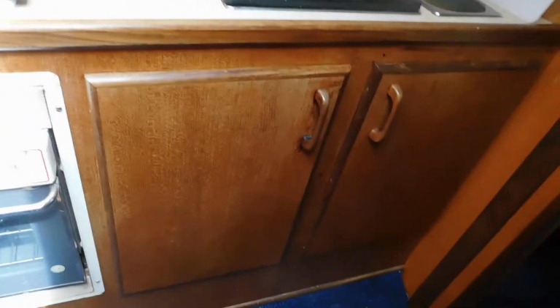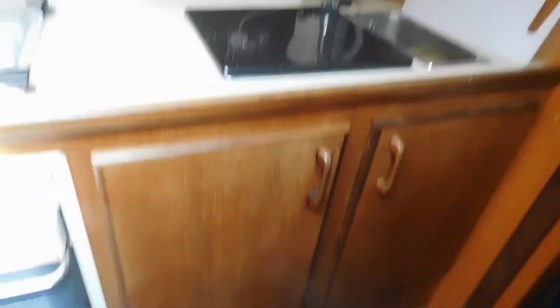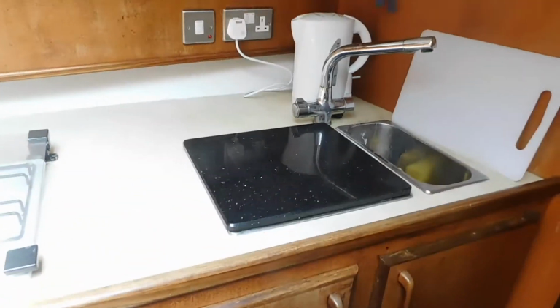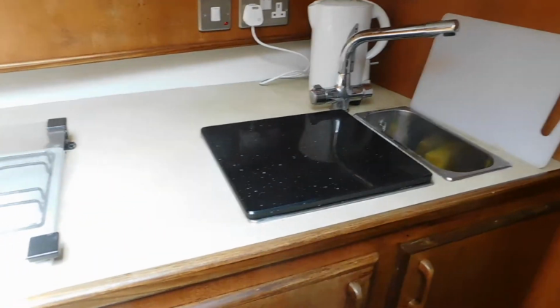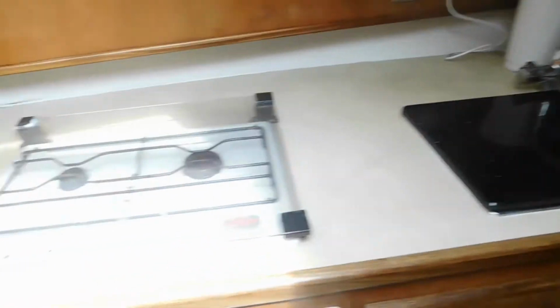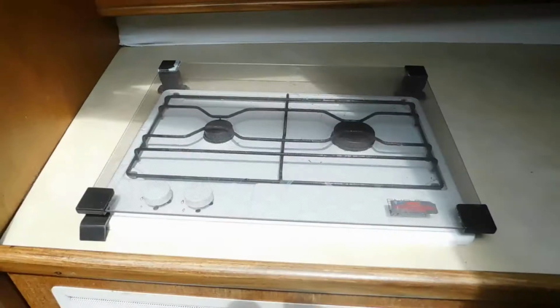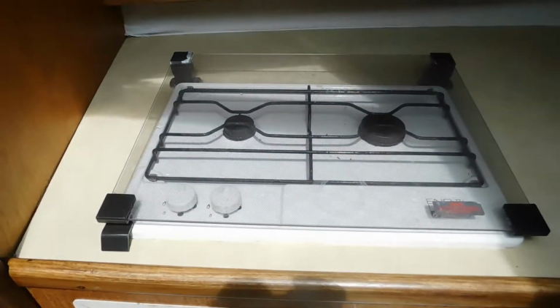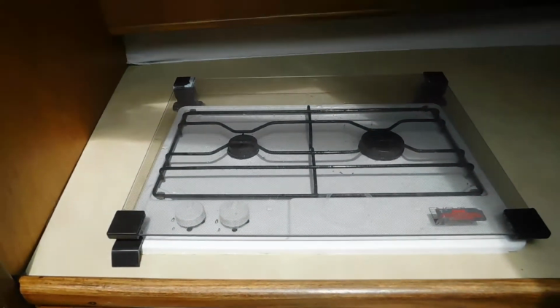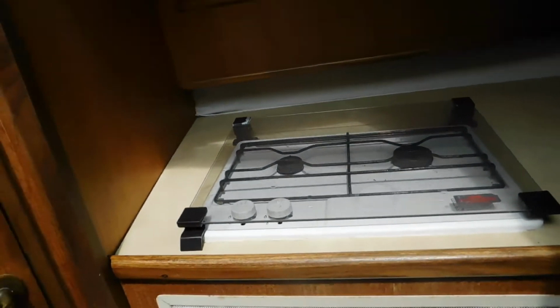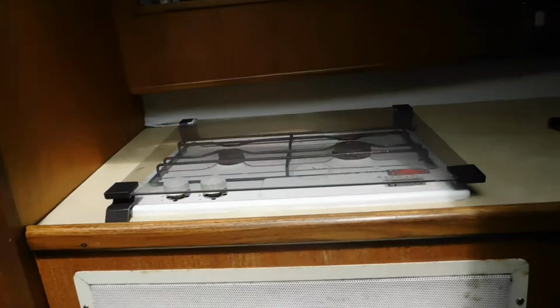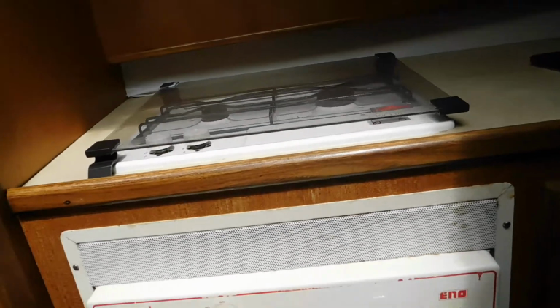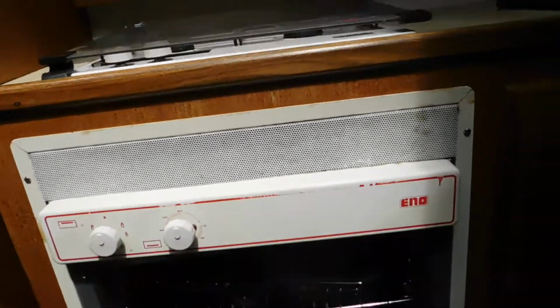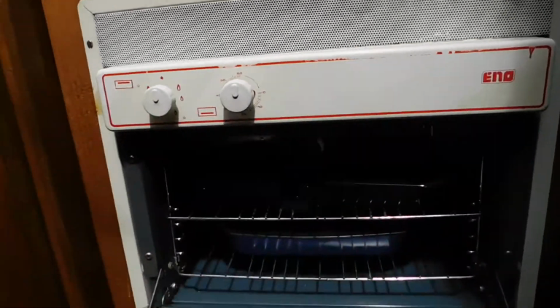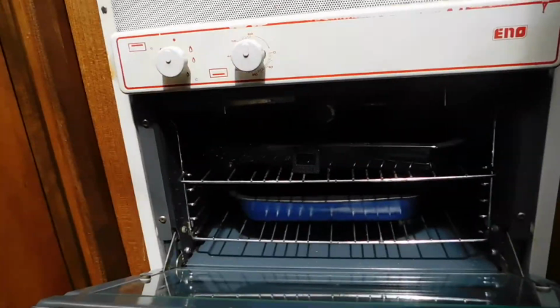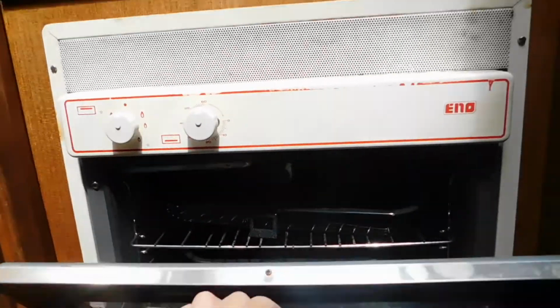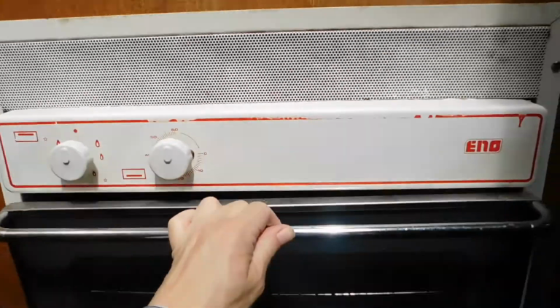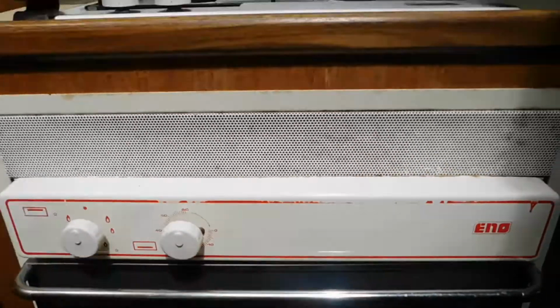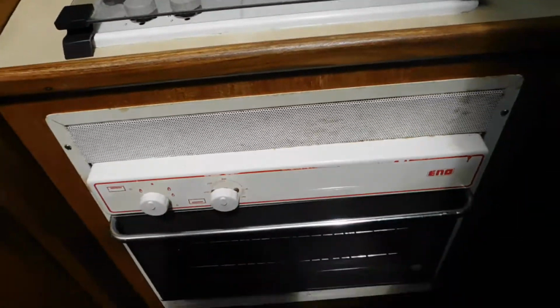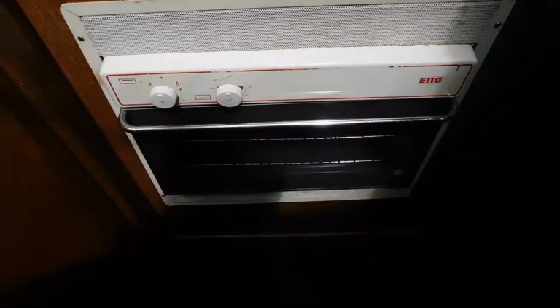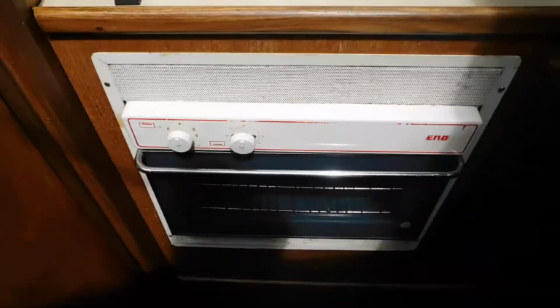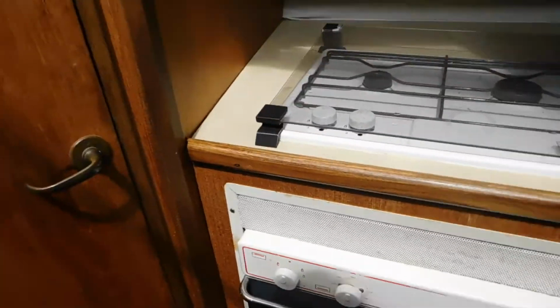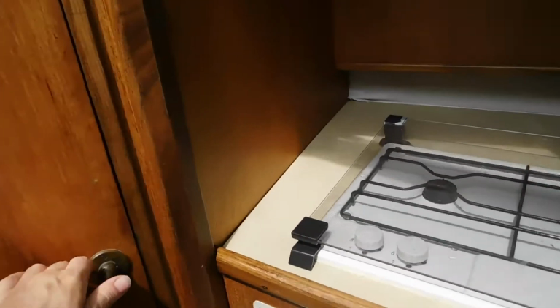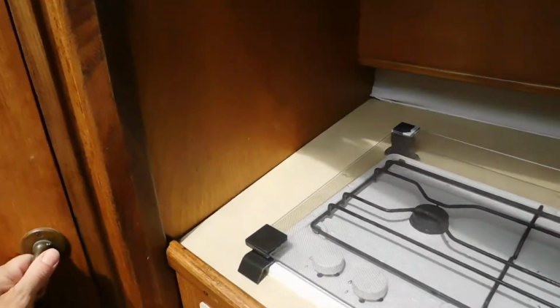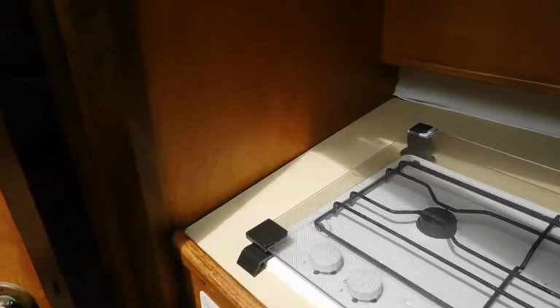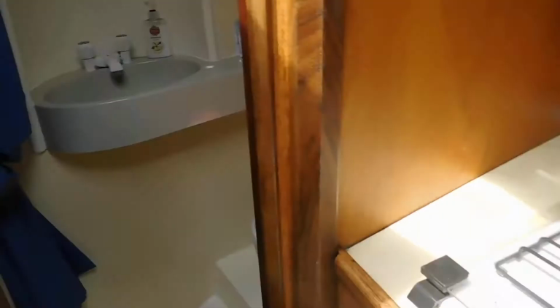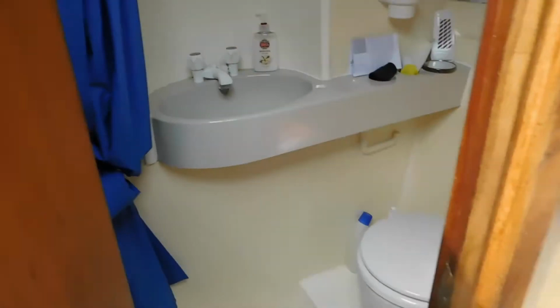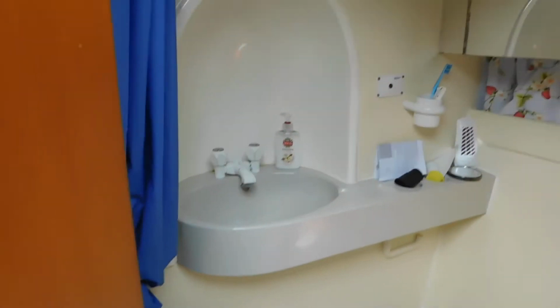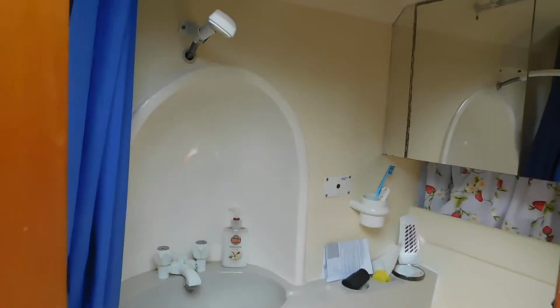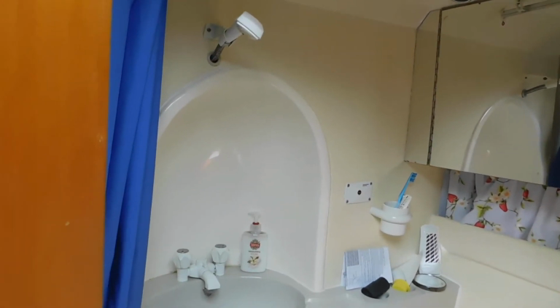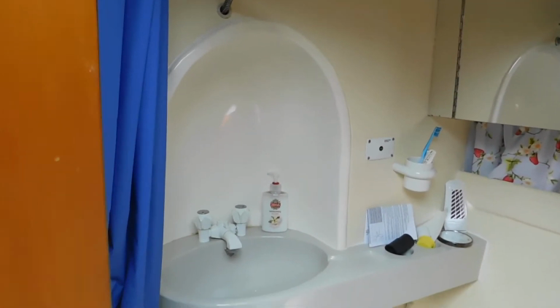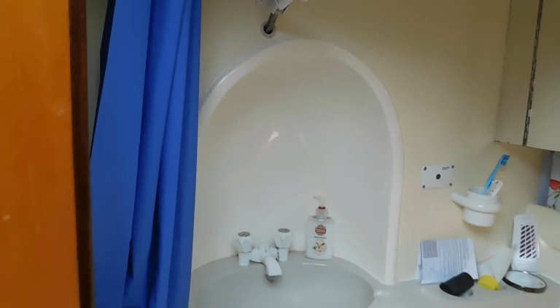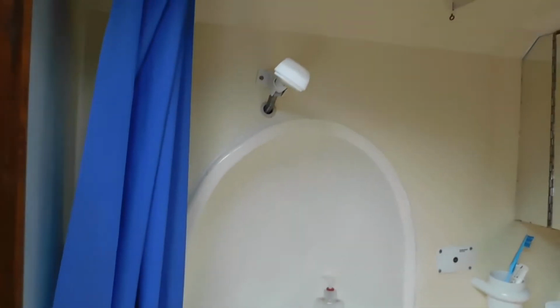Under the double sink there's a two-burner stove, and here we have an oven with a grill as well, which is always a nice feature. On the port side we have a heads with all the things you'd expect.